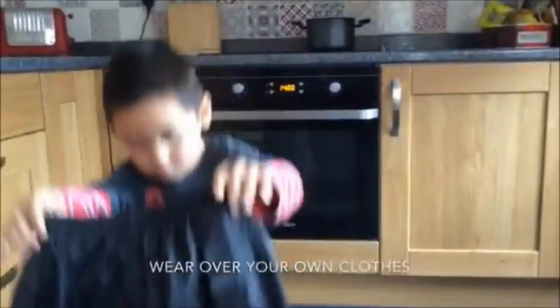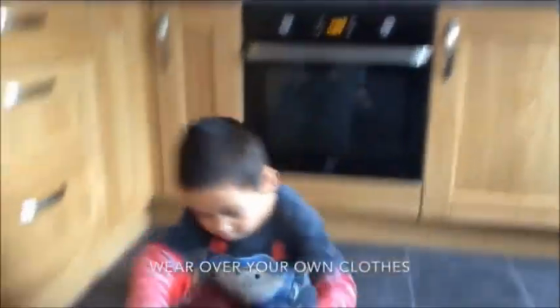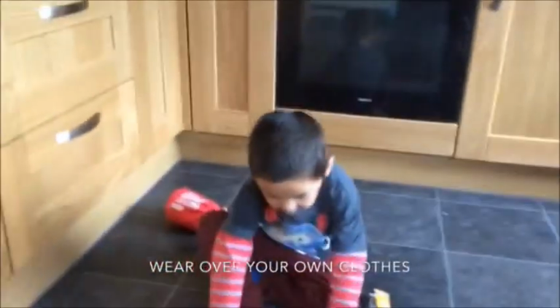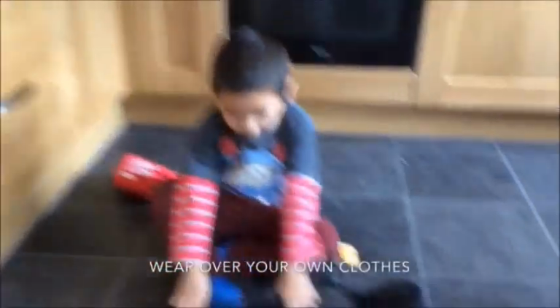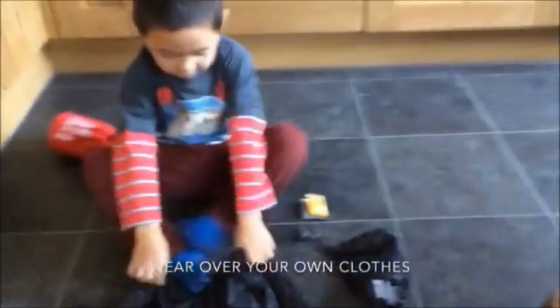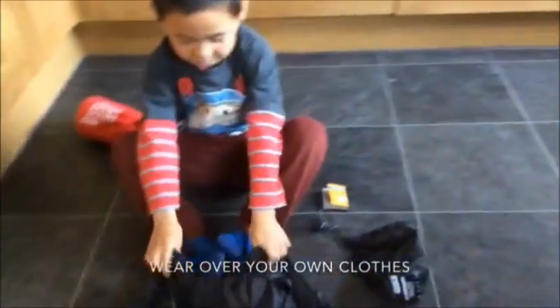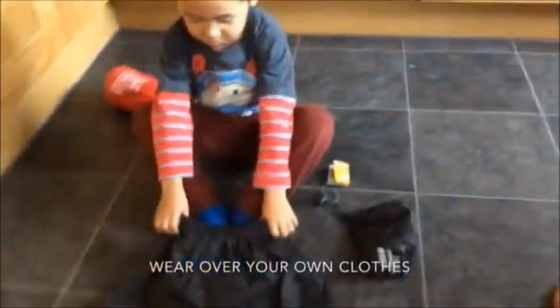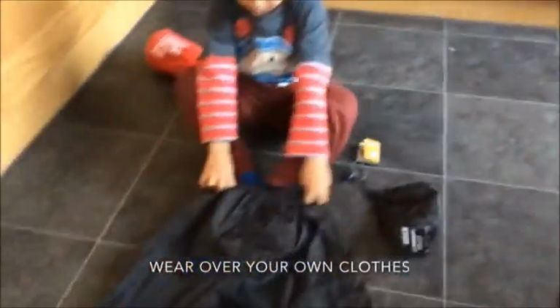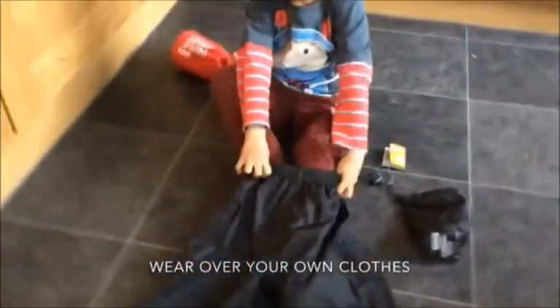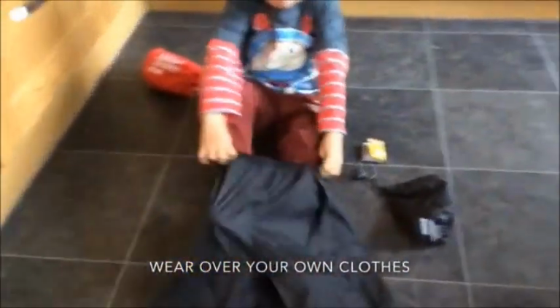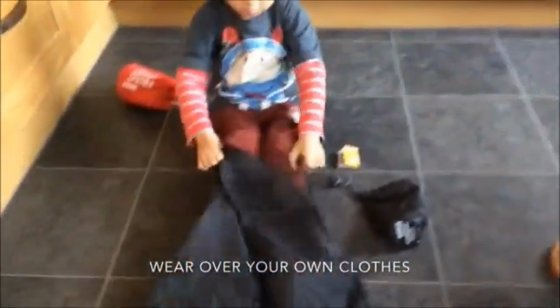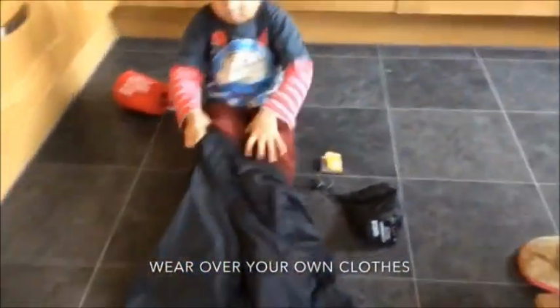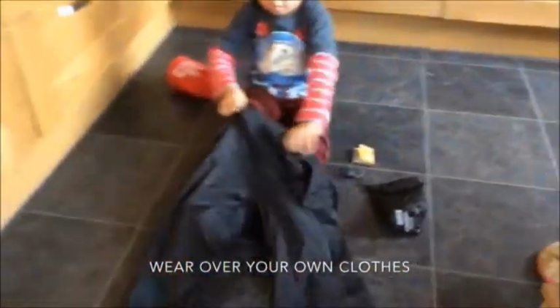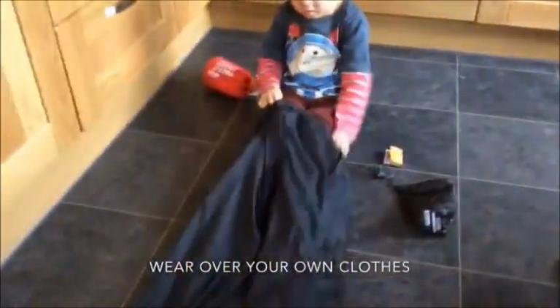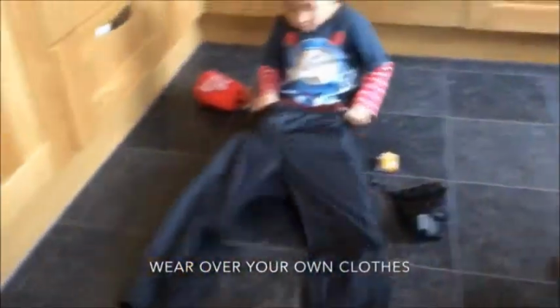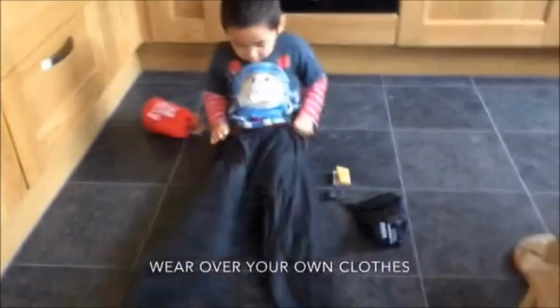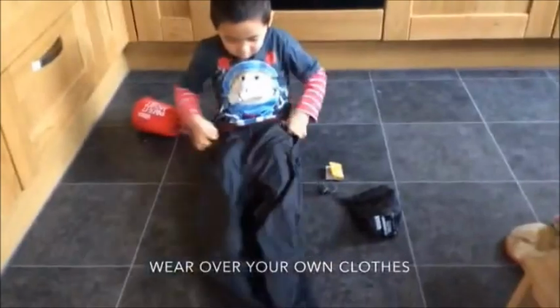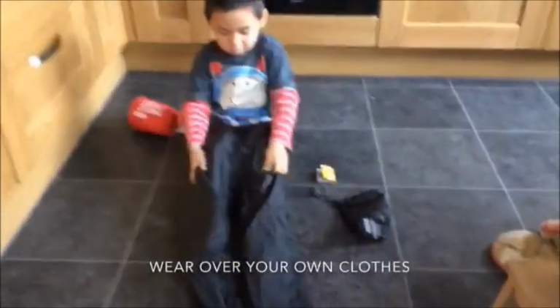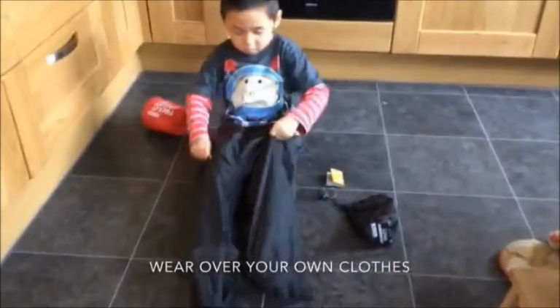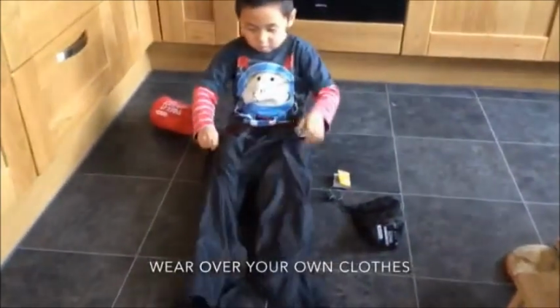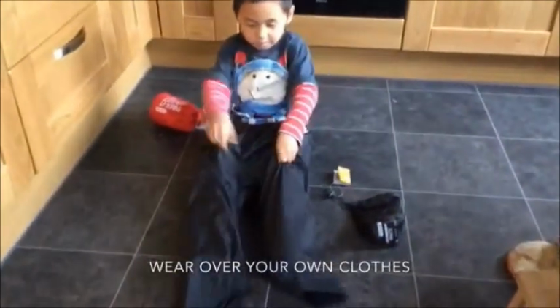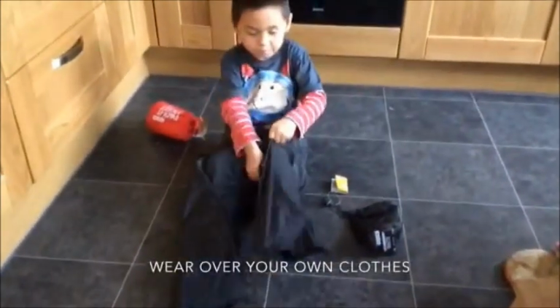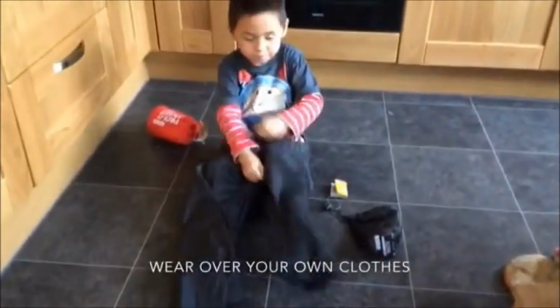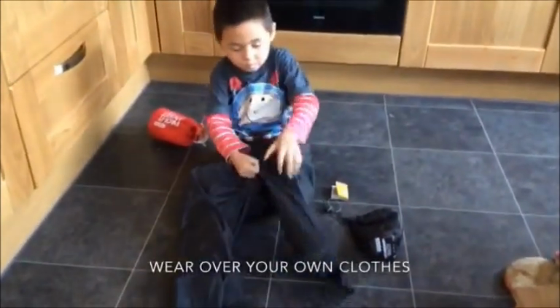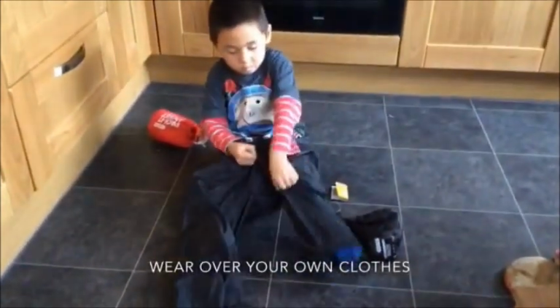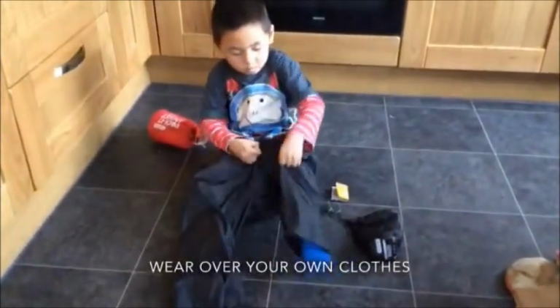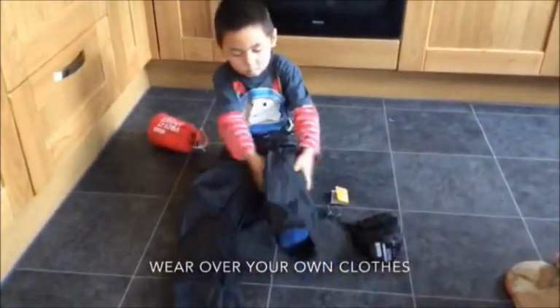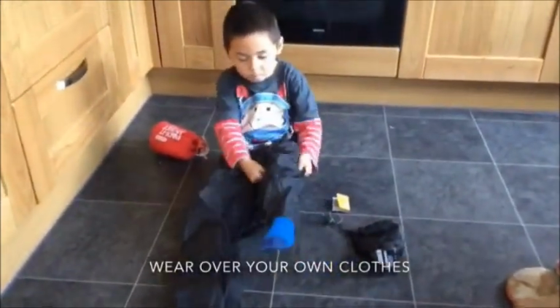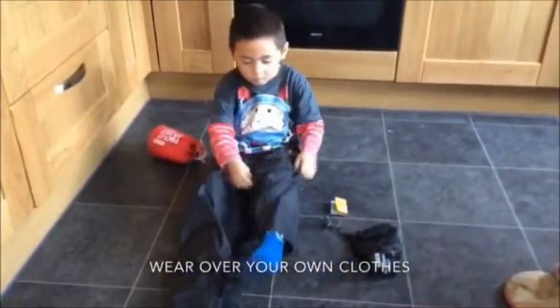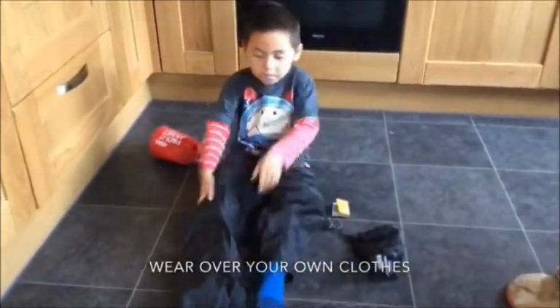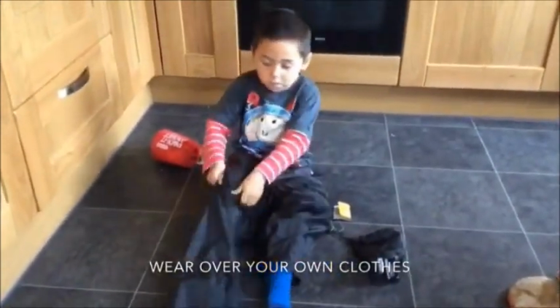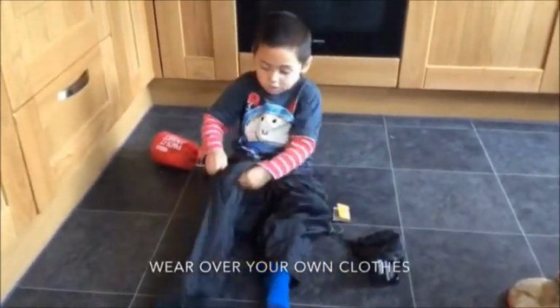Once you get the clothes out of their bags, they are easy to put on. You can wear them over your own clothes — there is plenty of room for warm trousers or even a jacket underneath.